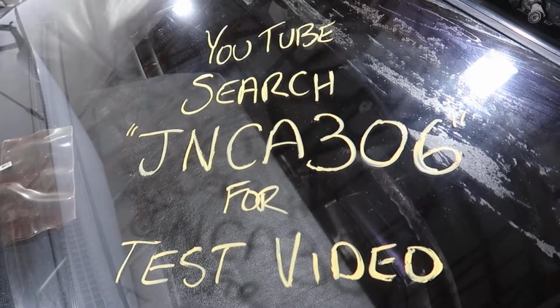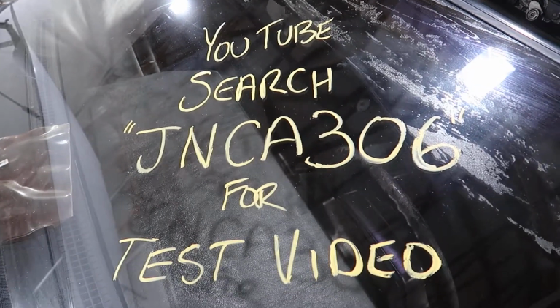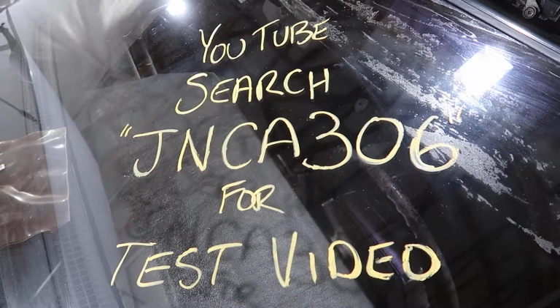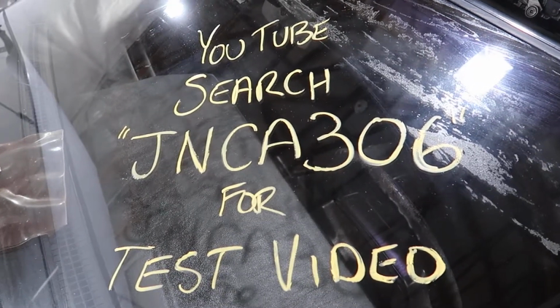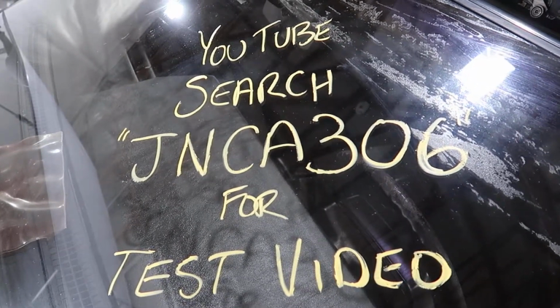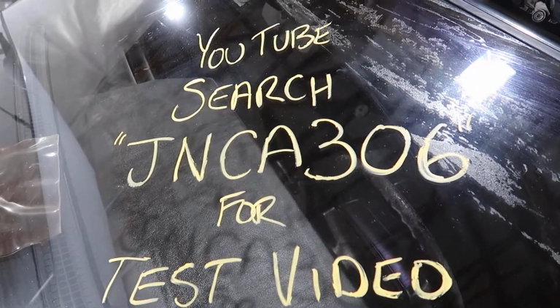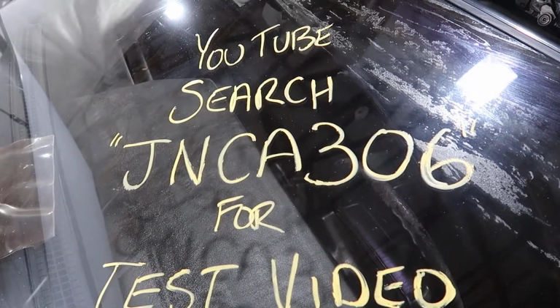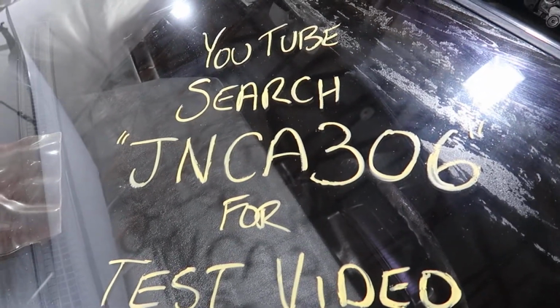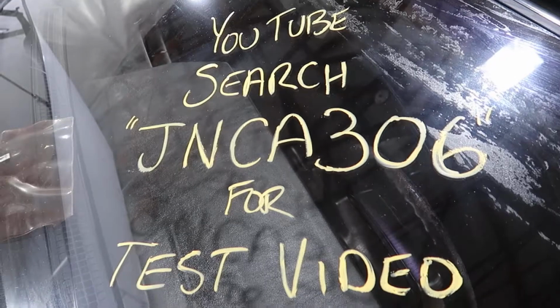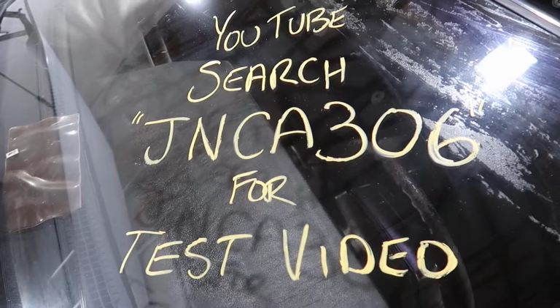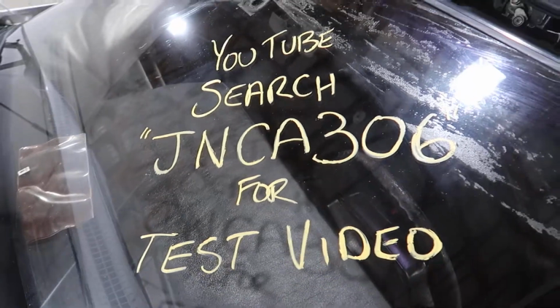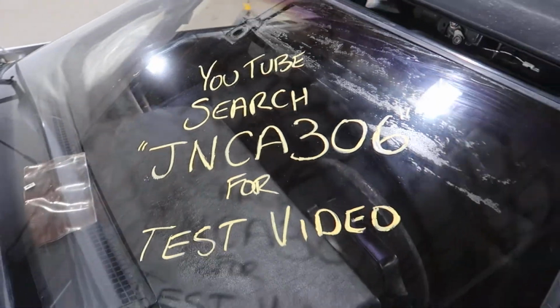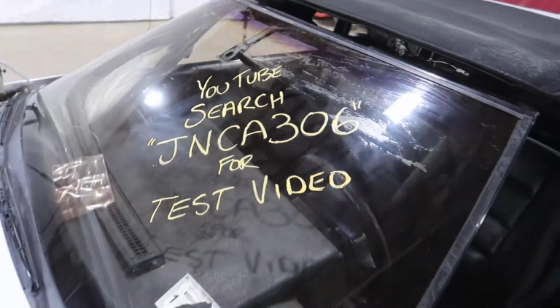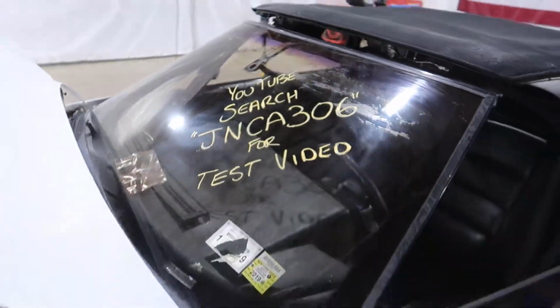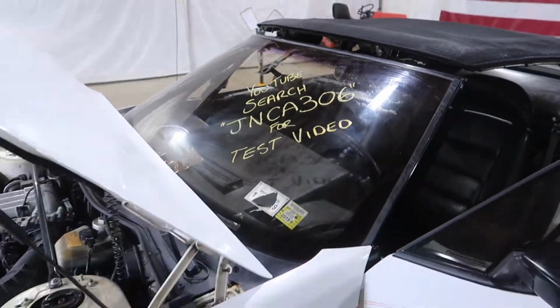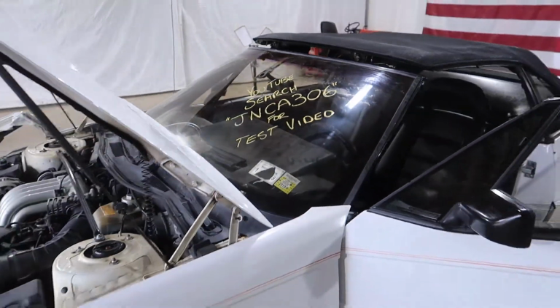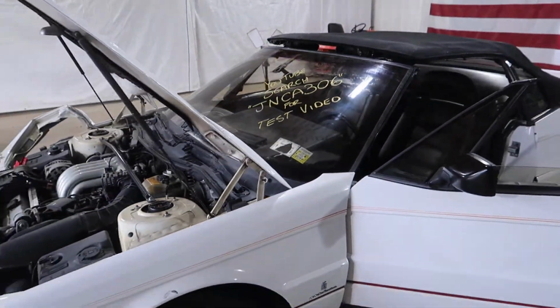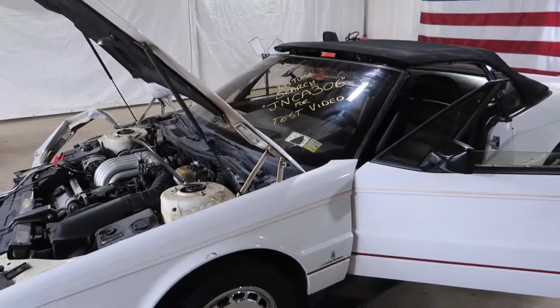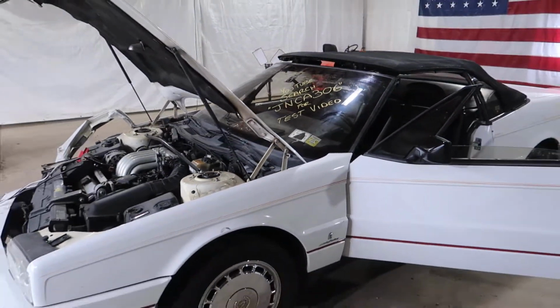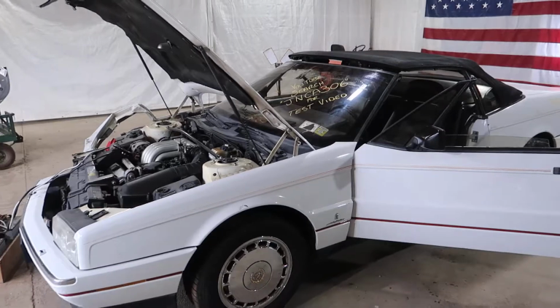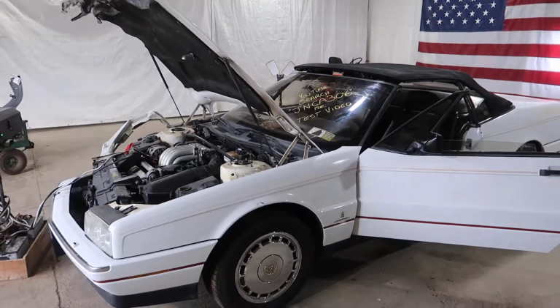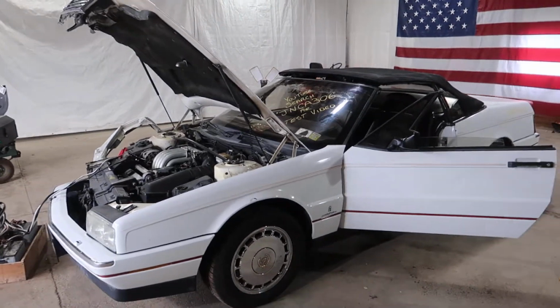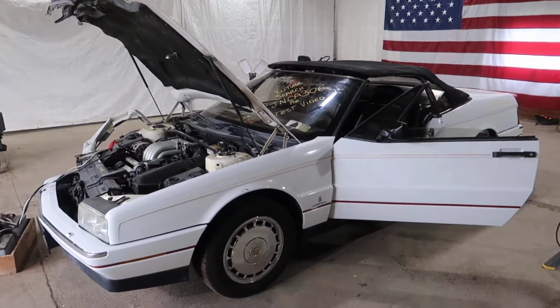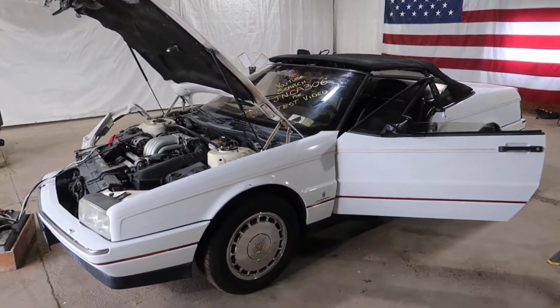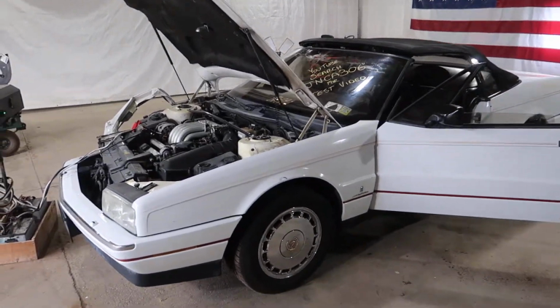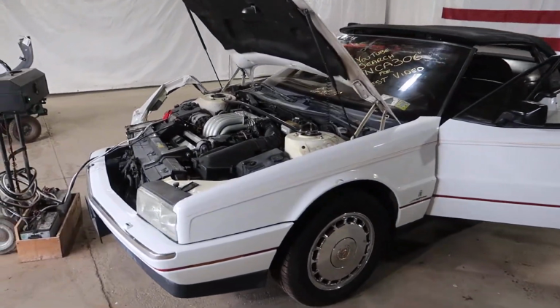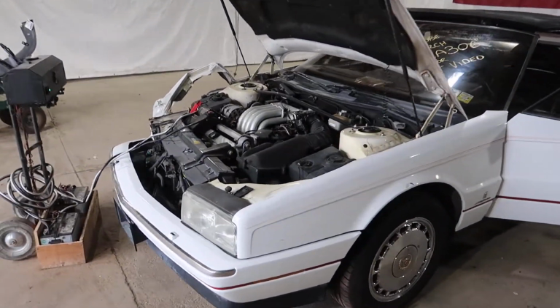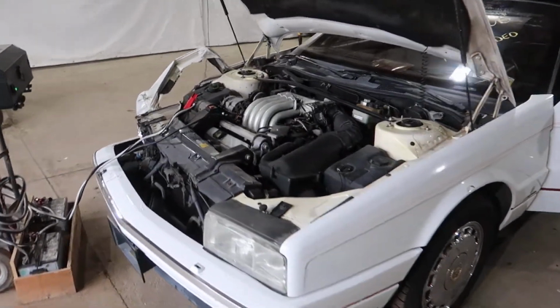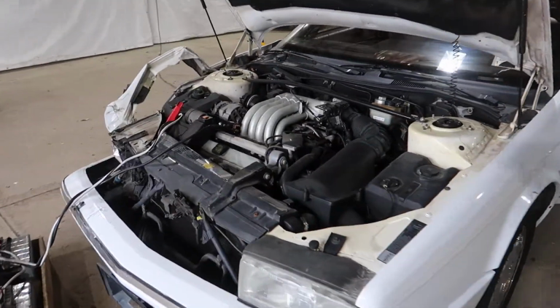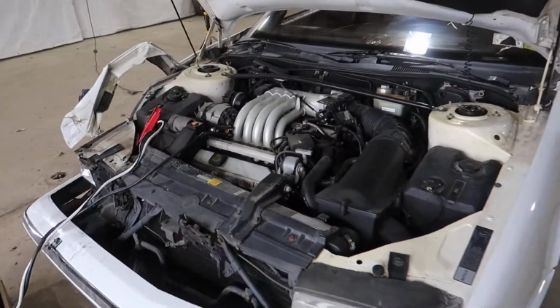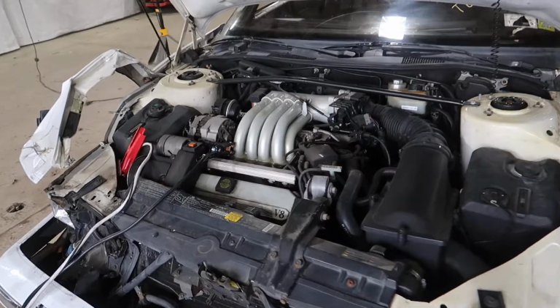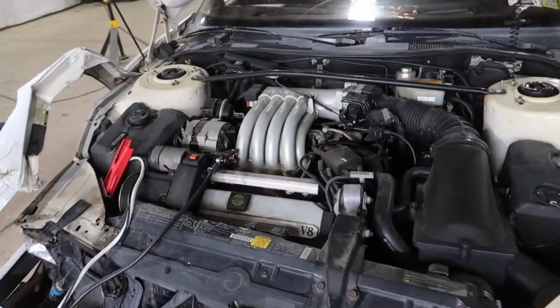Welcome to J&J Outer Wreckings test video for JNCA 306. This is a 1992 Cadillac Allante featuring a 4.5 liter V8.